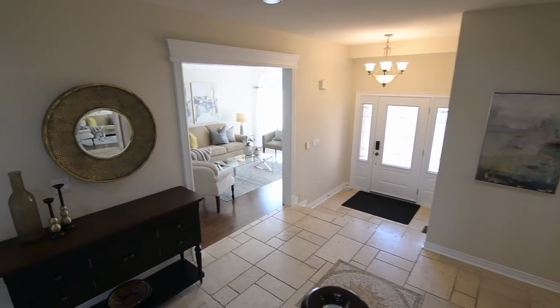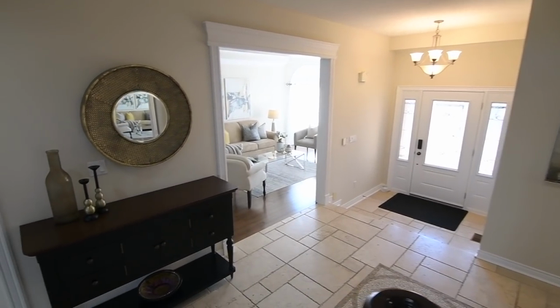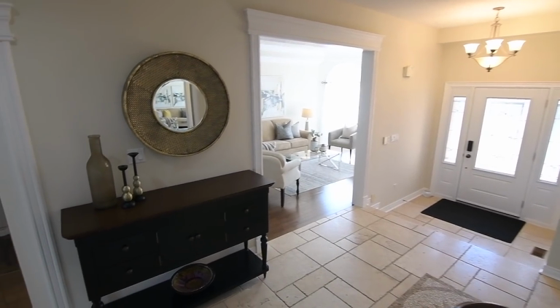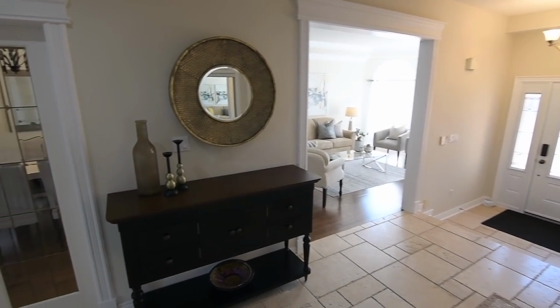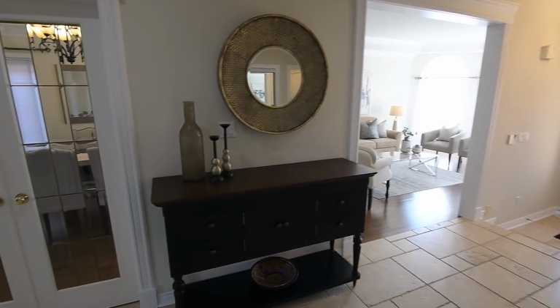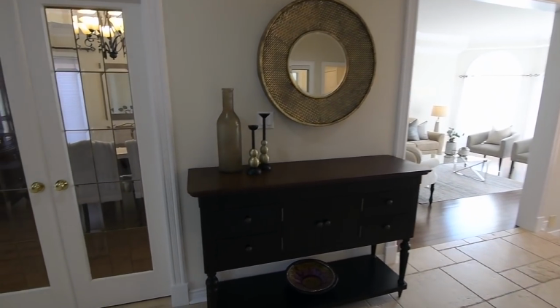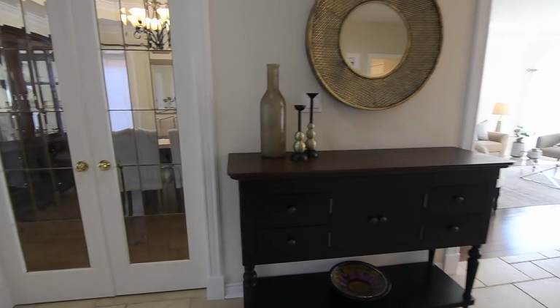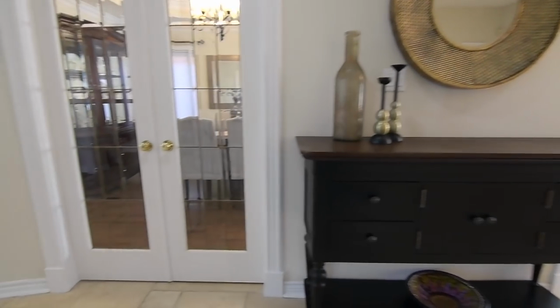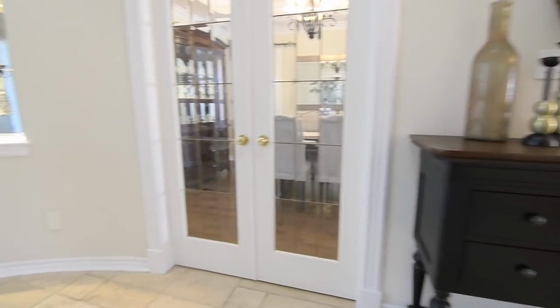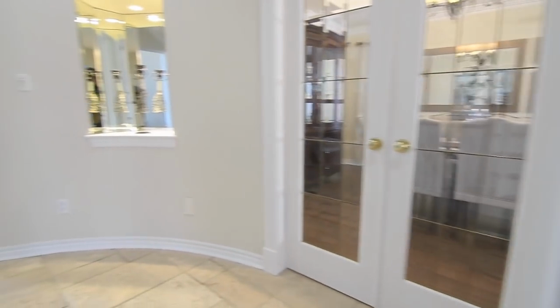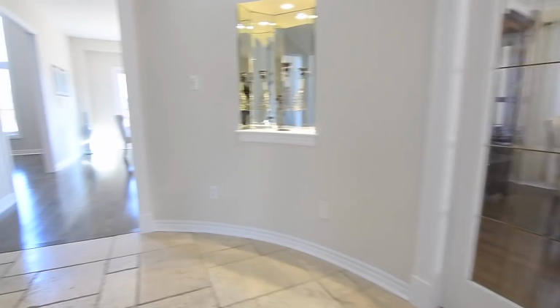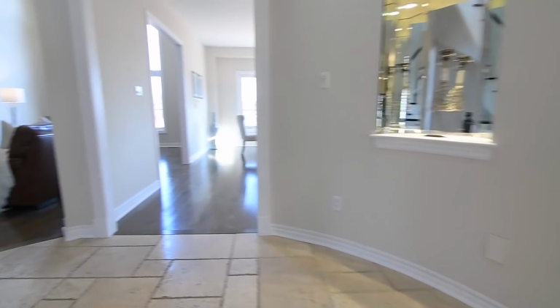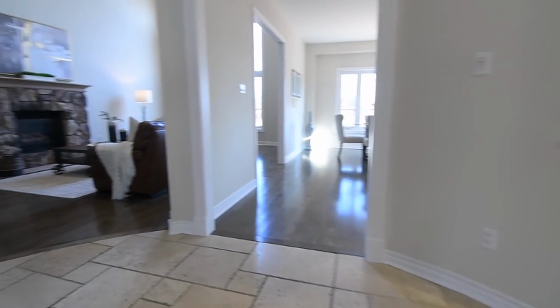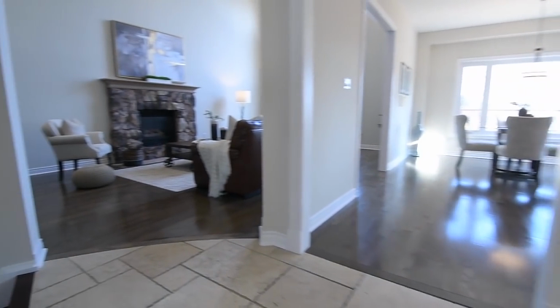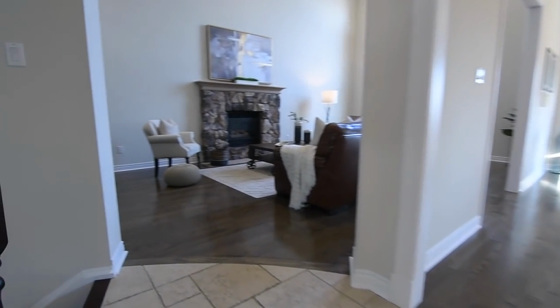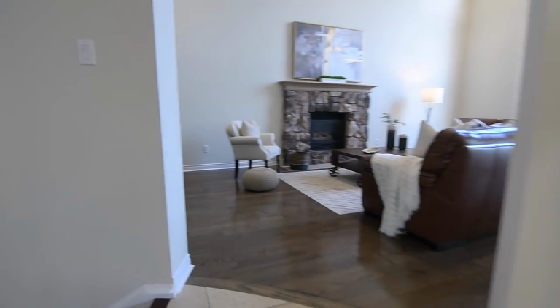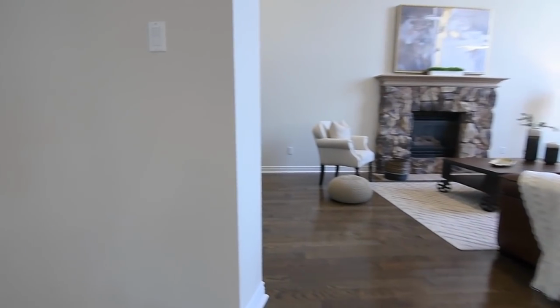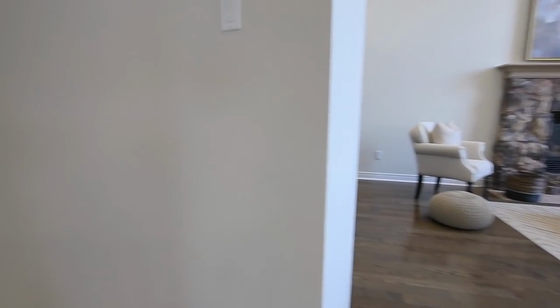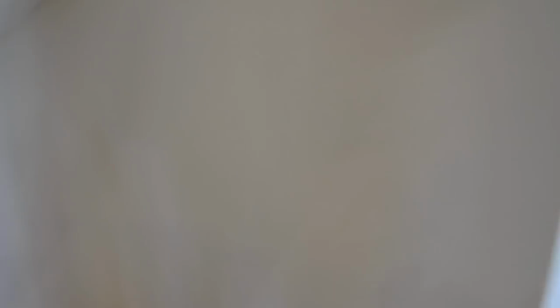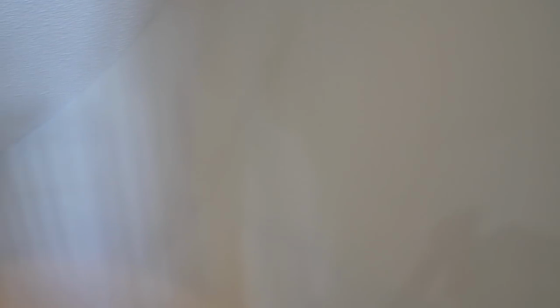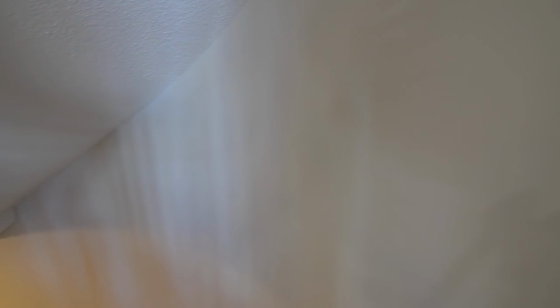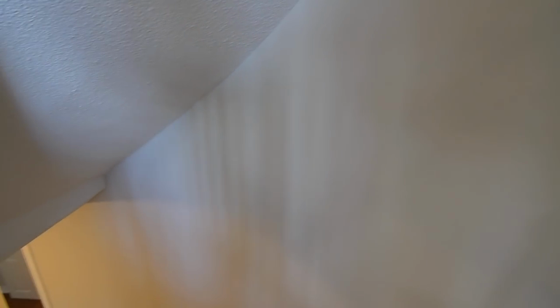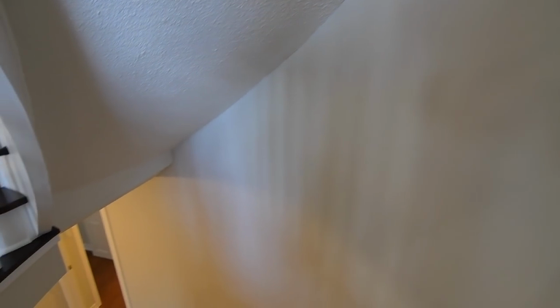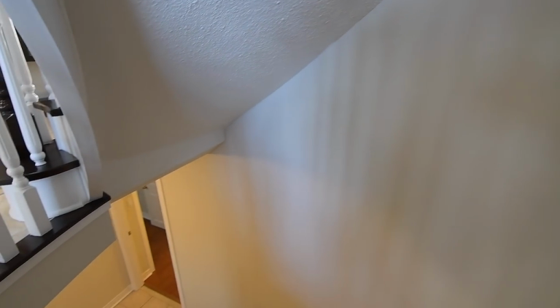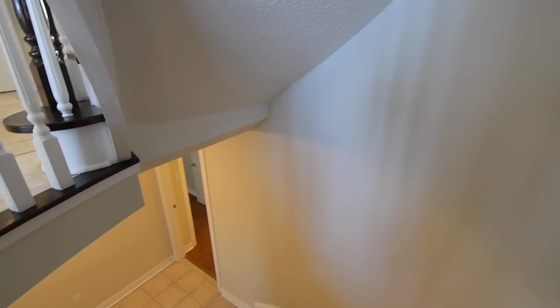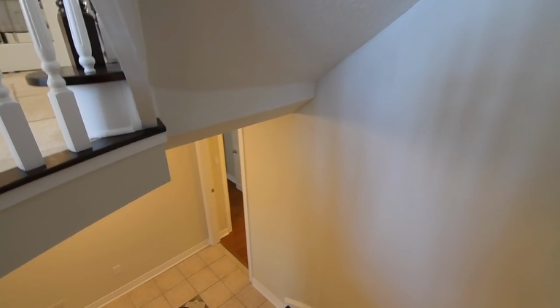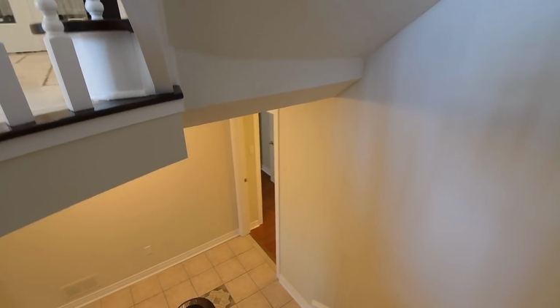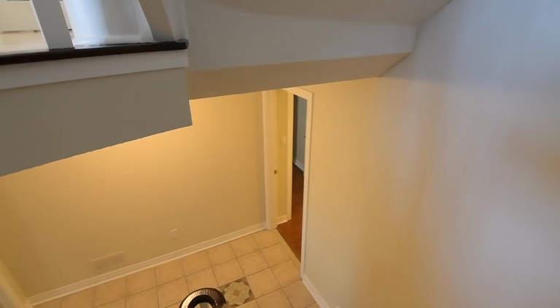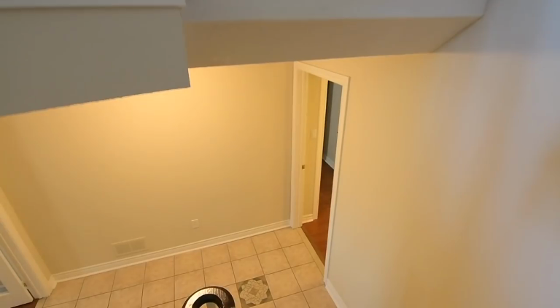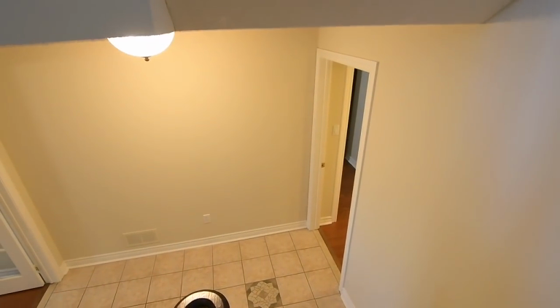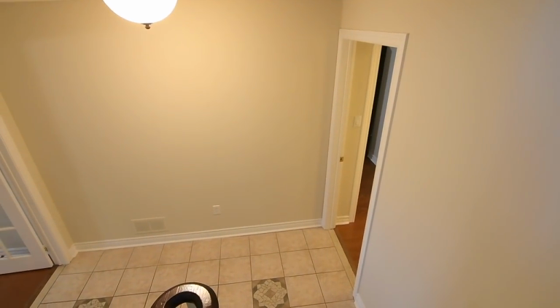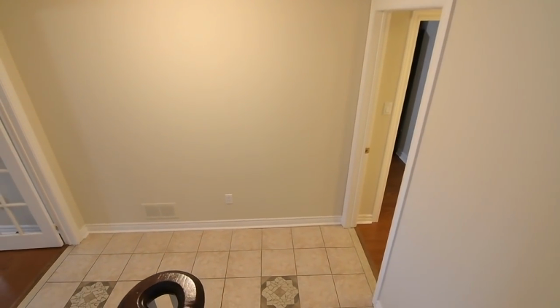The fully finished walkout lower level adds impressive living space to the home, with an interlocking walkway from the front driveway to the covered lower tier of the backyard deck, and with its own separate entrance. This level is also ideal as an in-law suite for extended families.